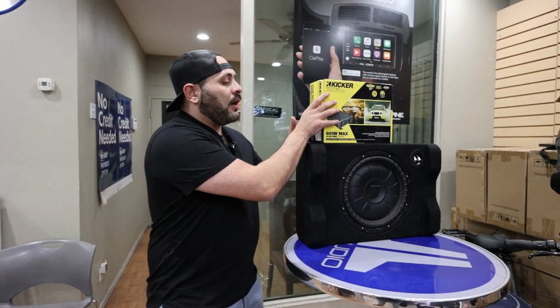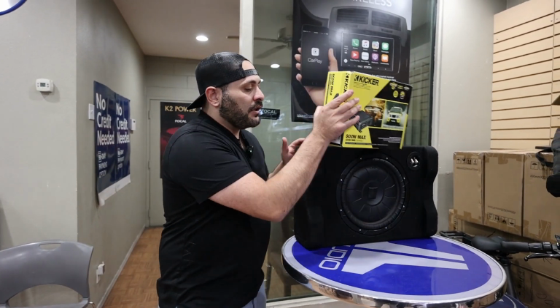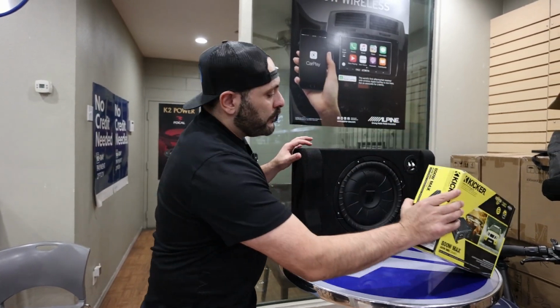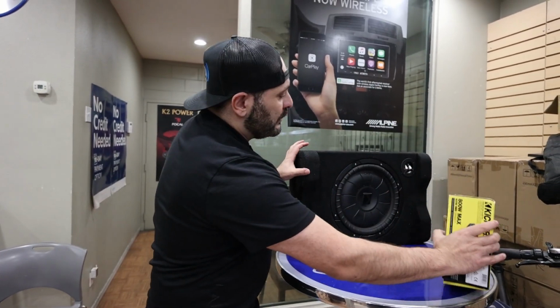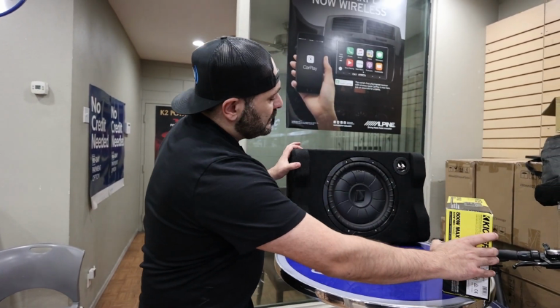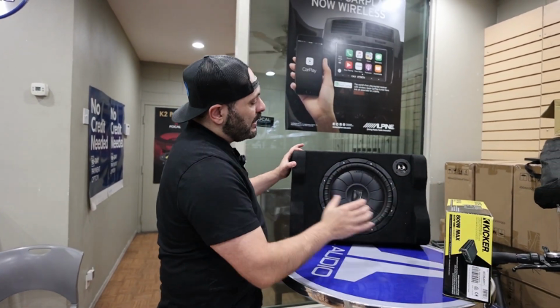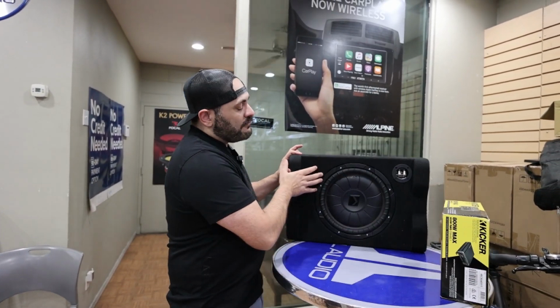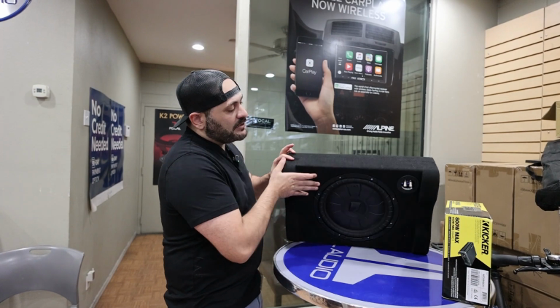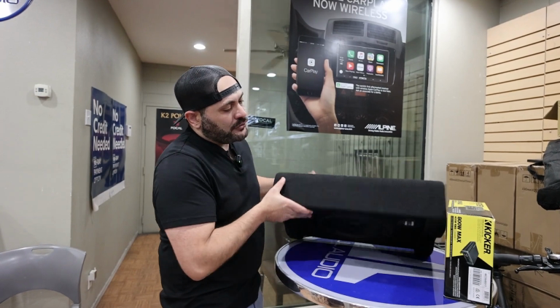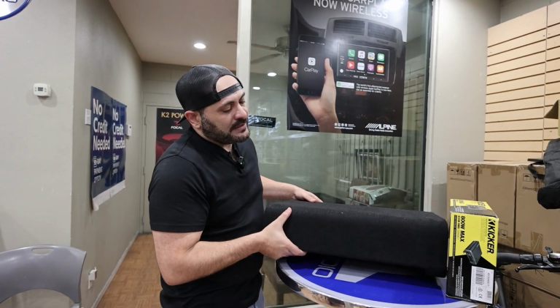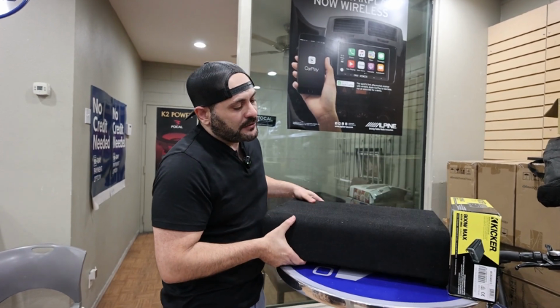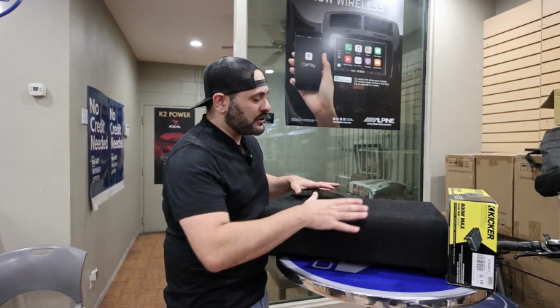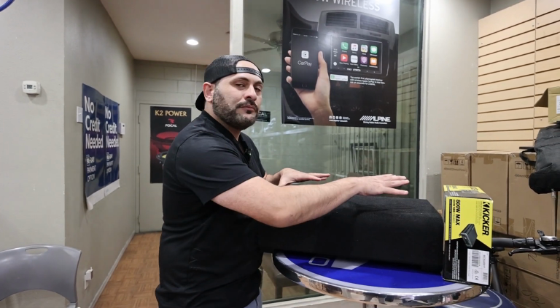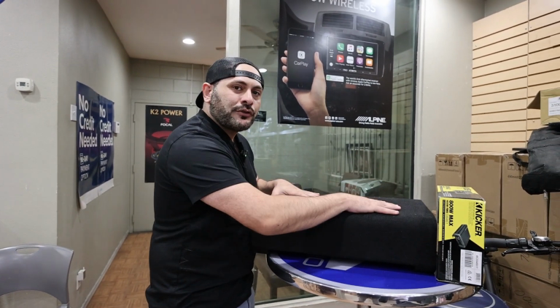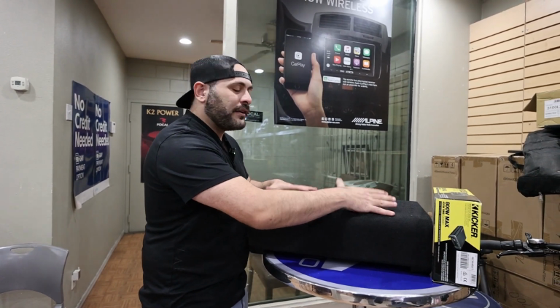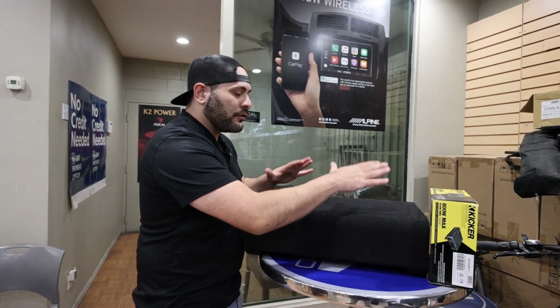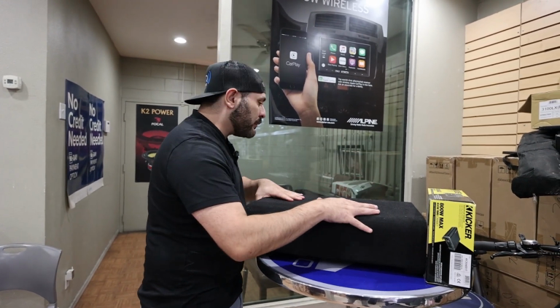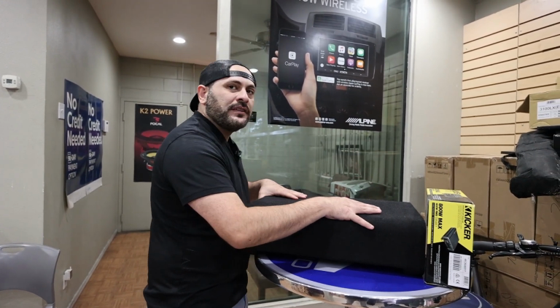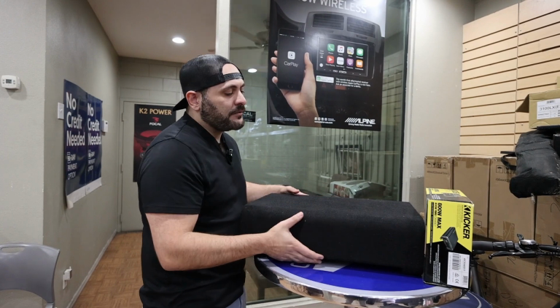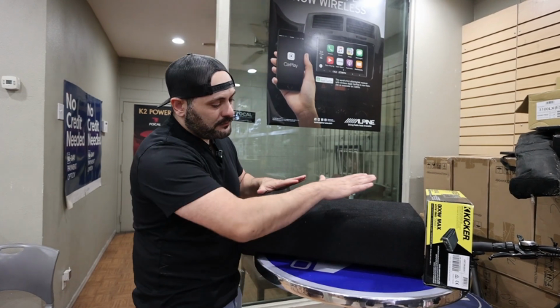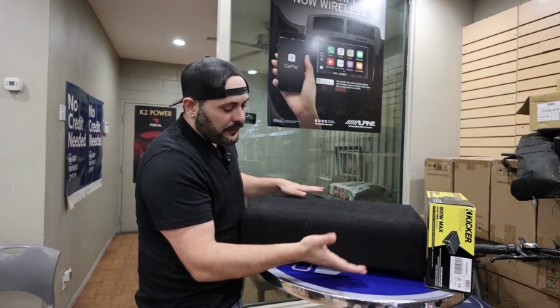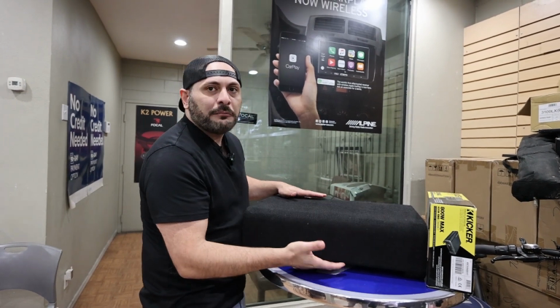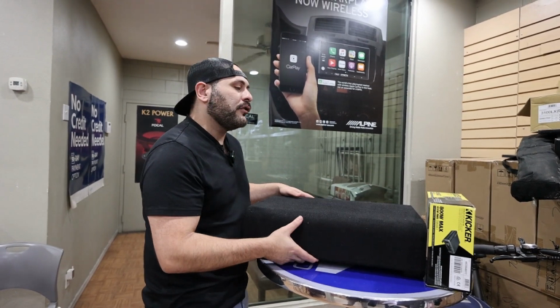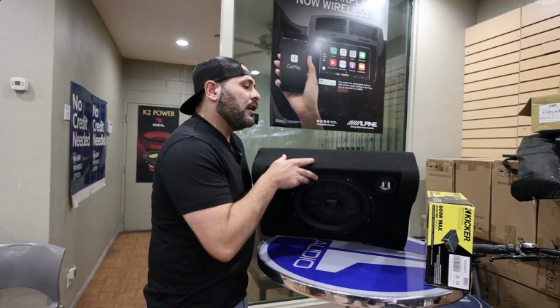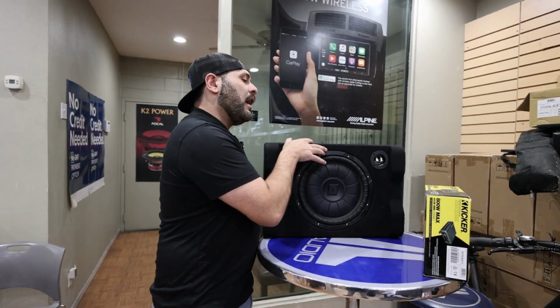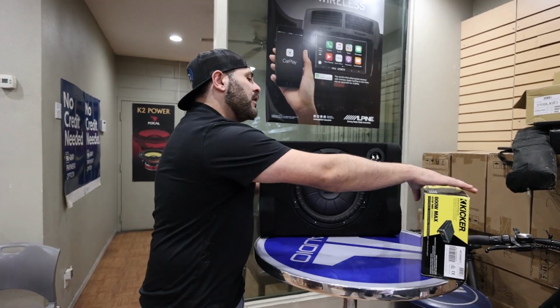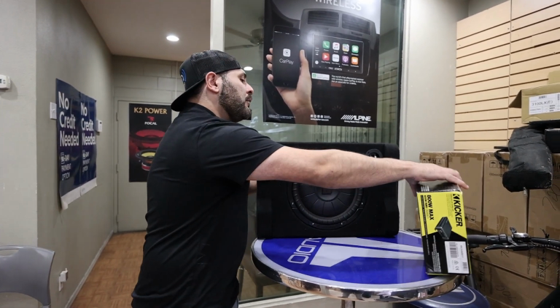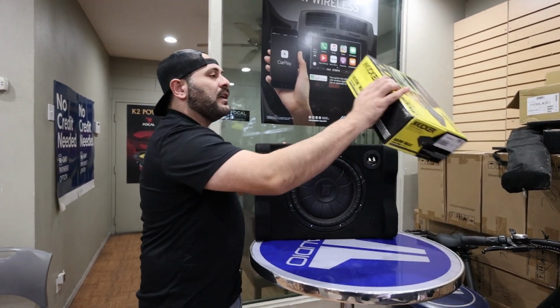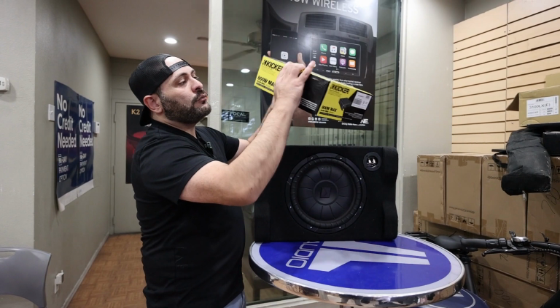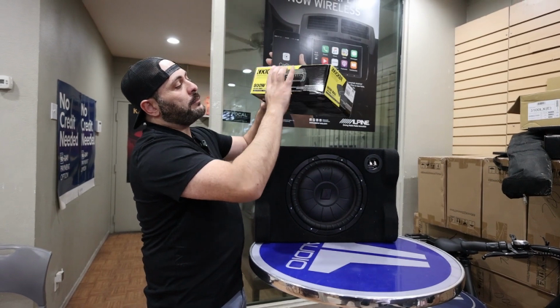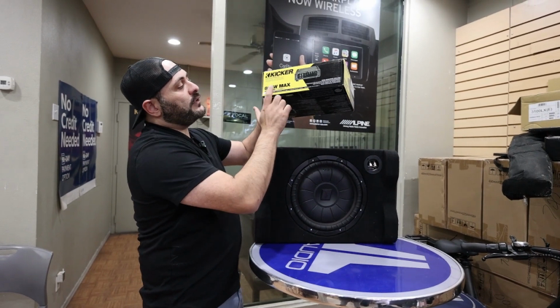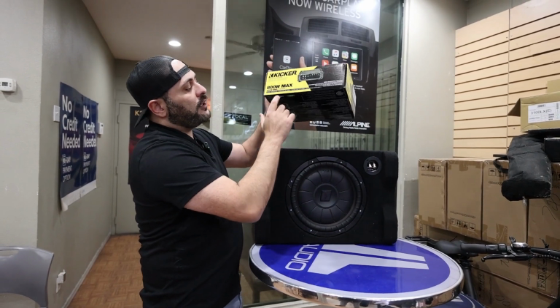I actually love this woofer — it actually fires down, as you guys can see. So you can put some of your groceries on it, or it fits right underneath the seat. Nothing can damage the woofer. And we combined it with this 800 watt amp to power it up.